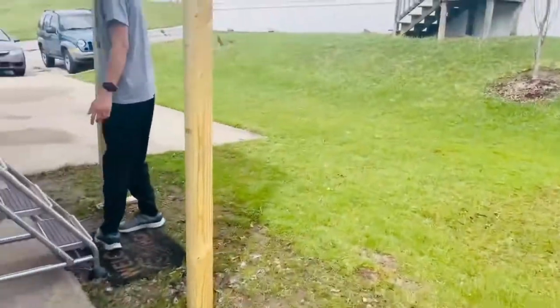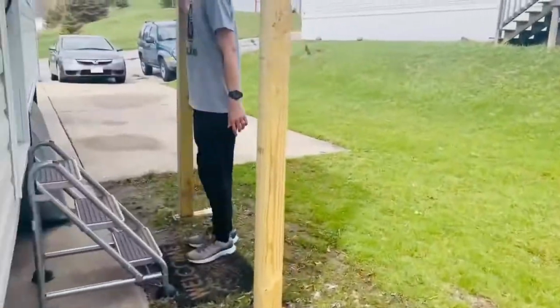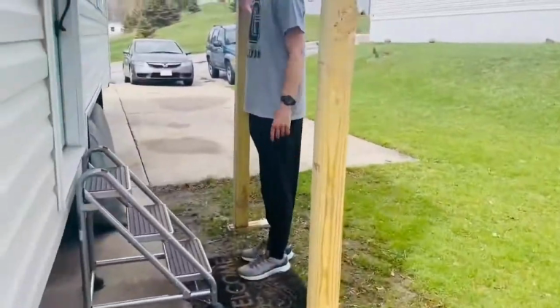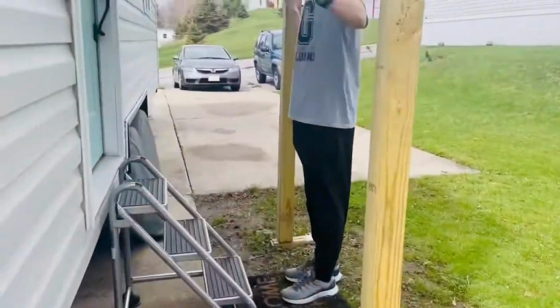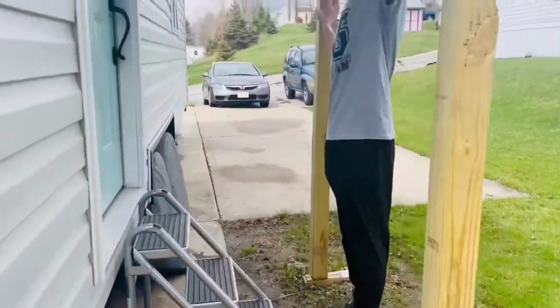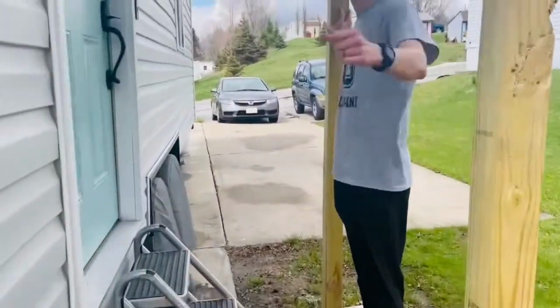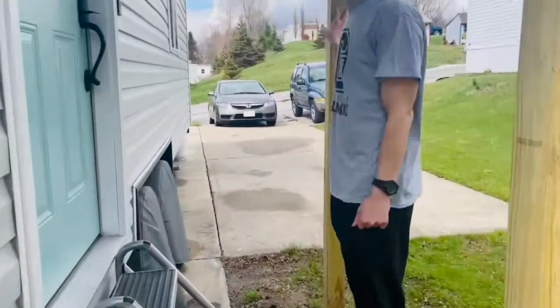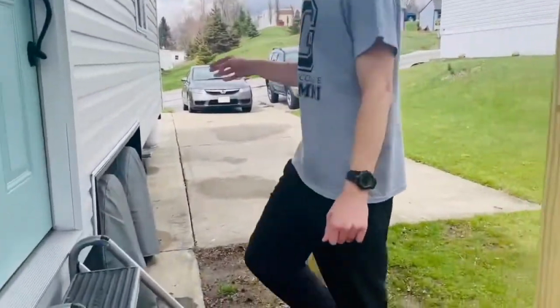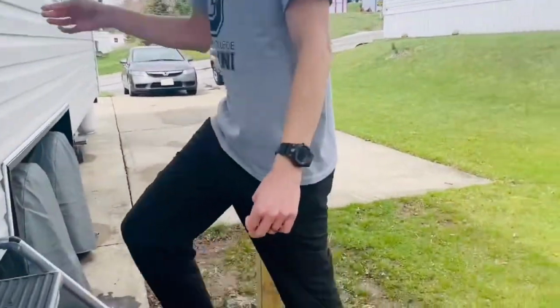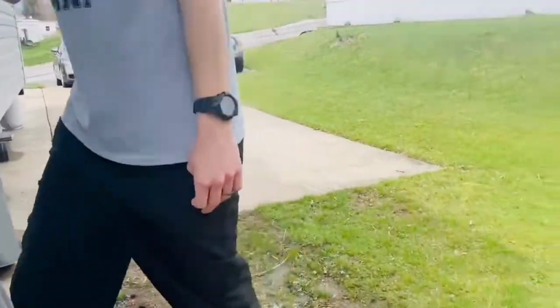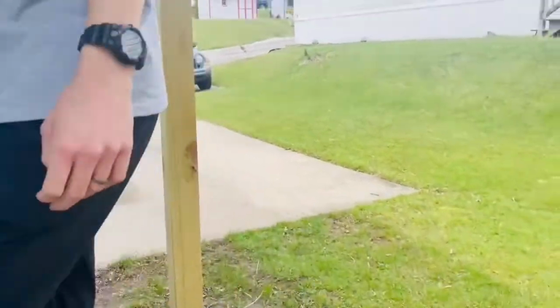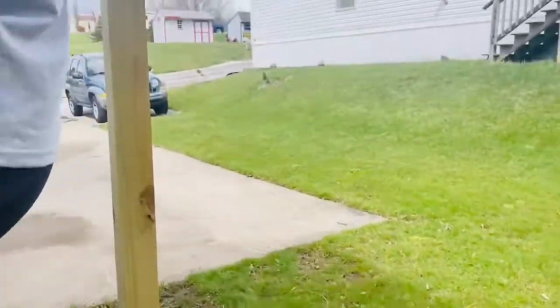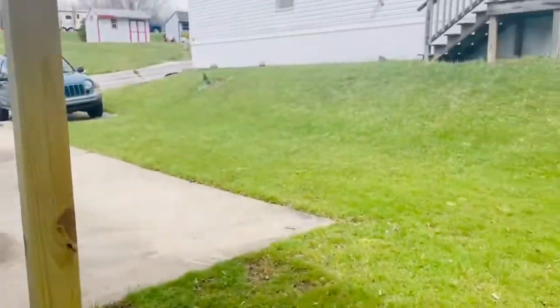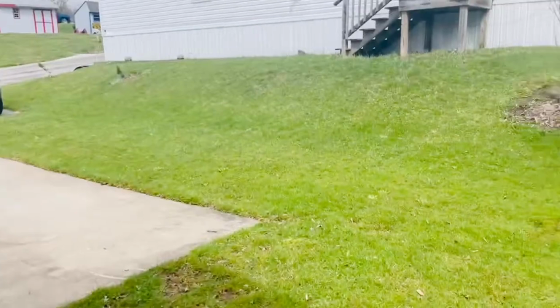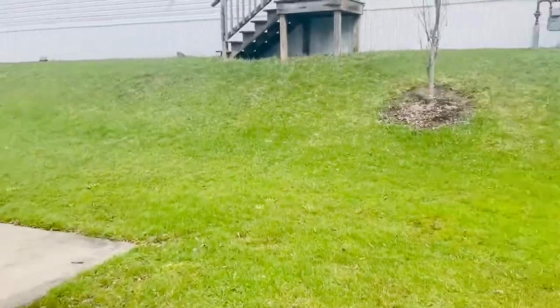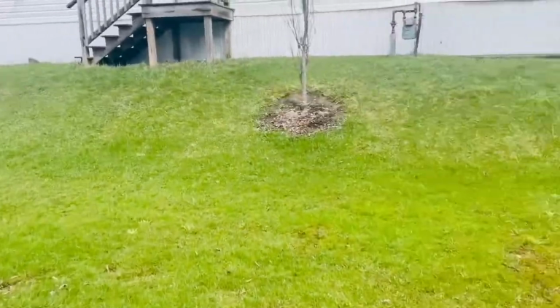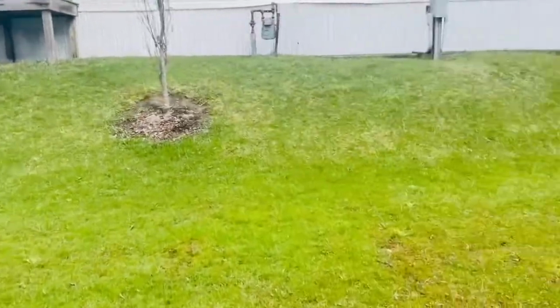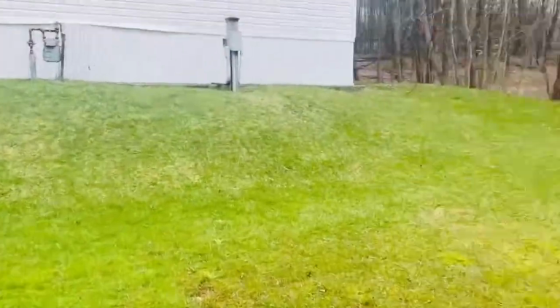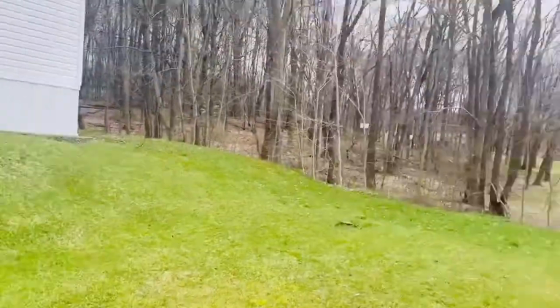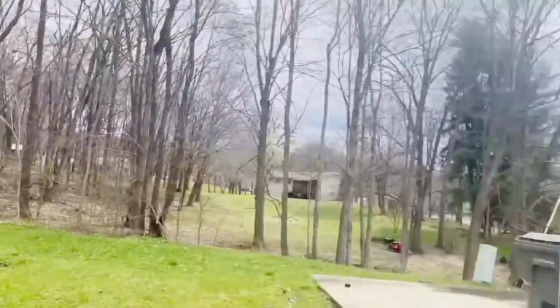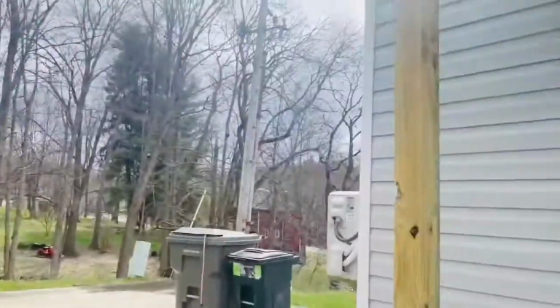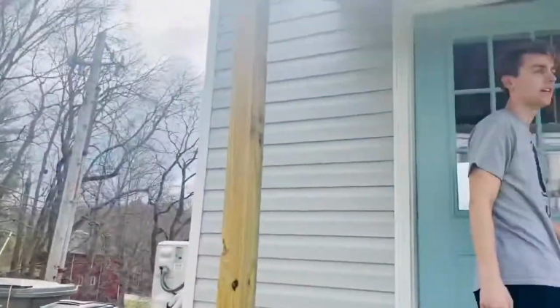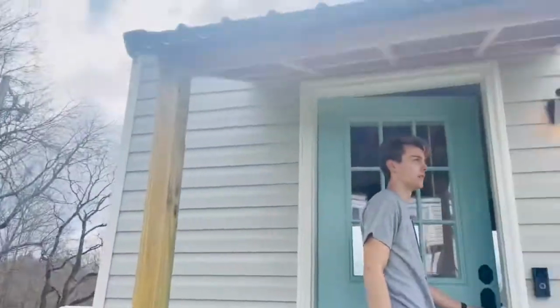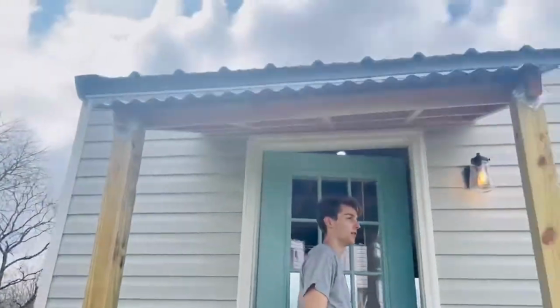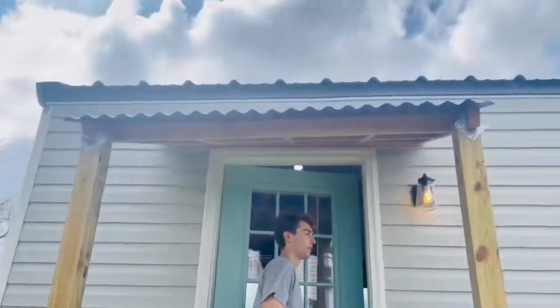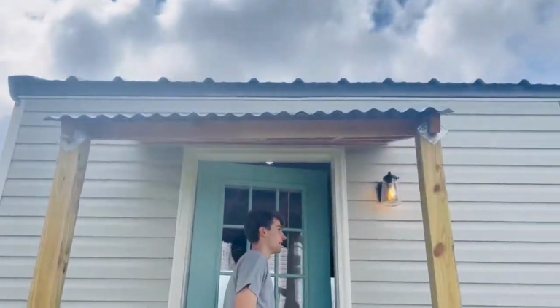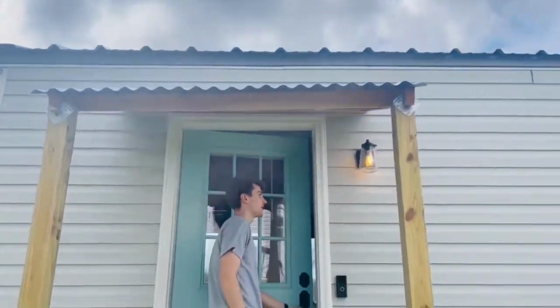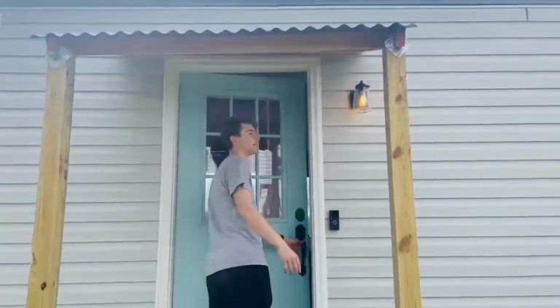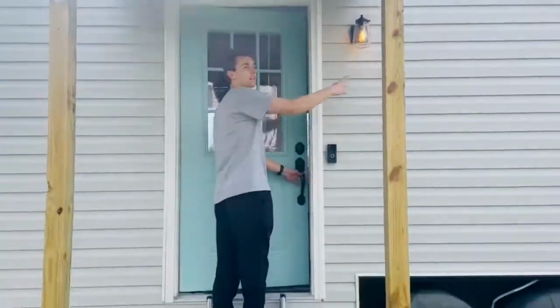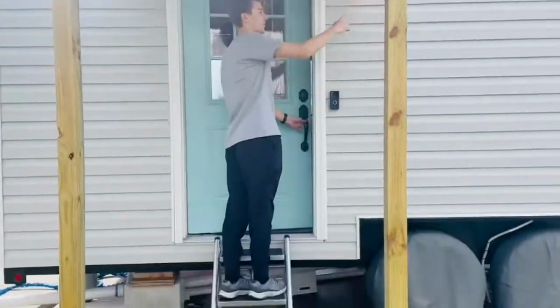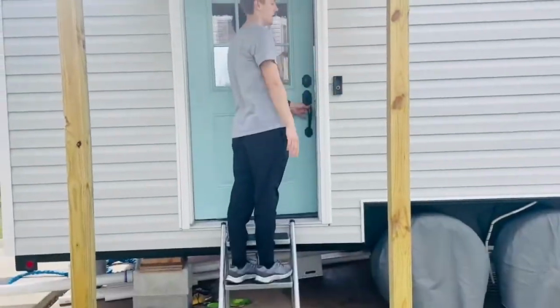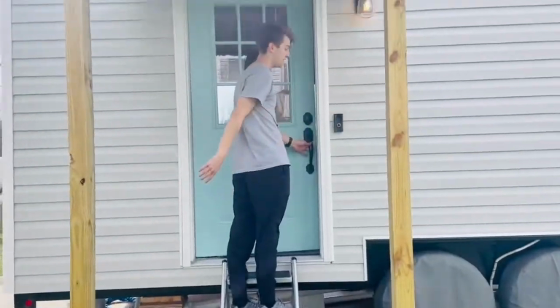We have a porch right here just to make it easier to go inside when it's raining or snowing or anything like that. We have a nice little light here too.